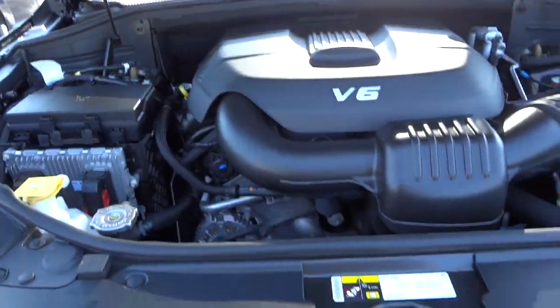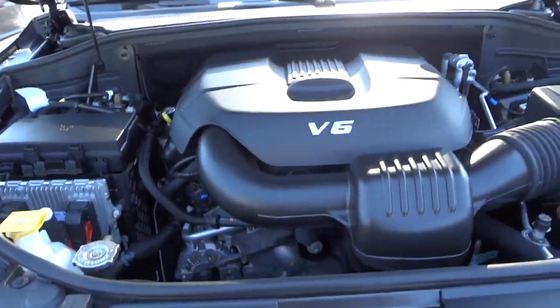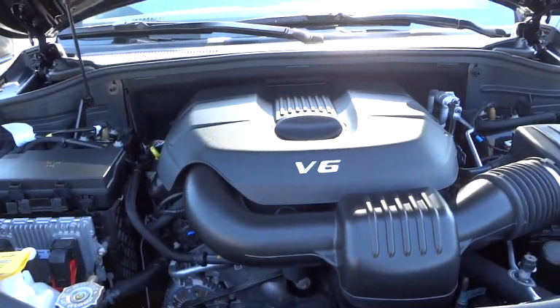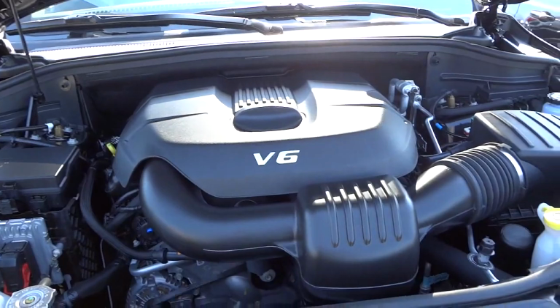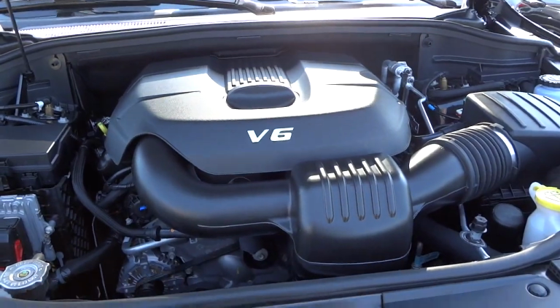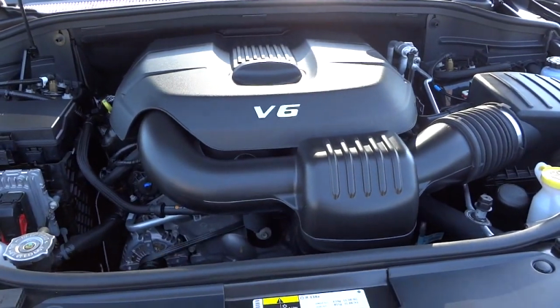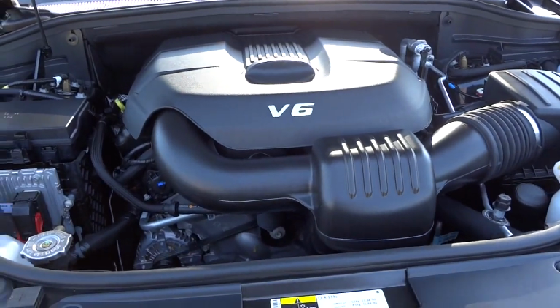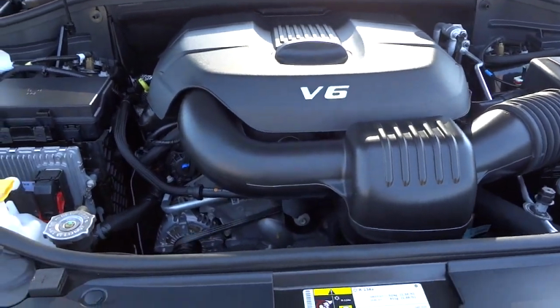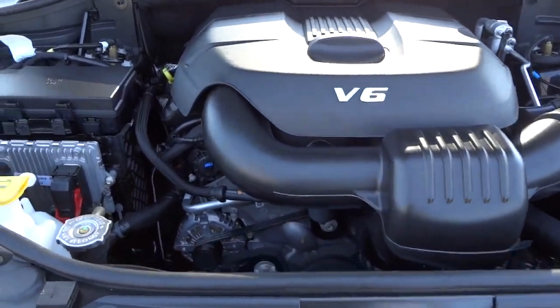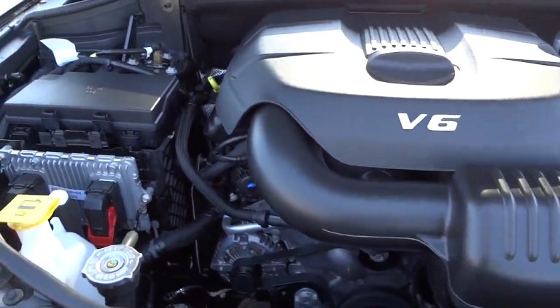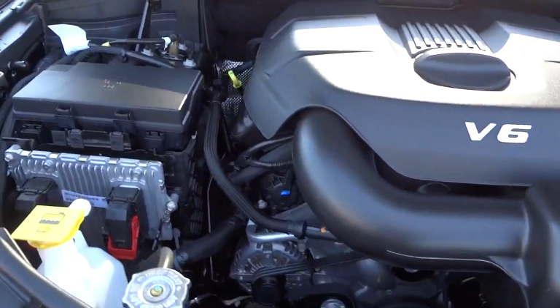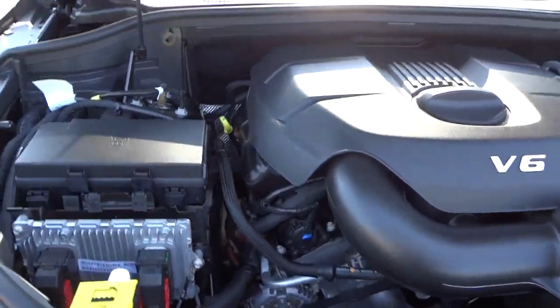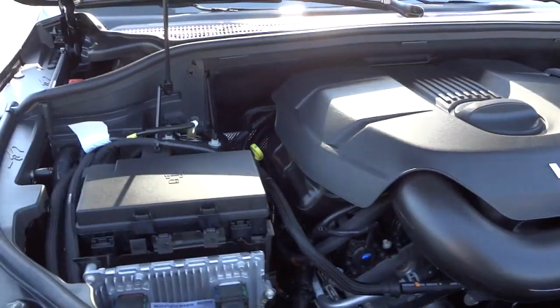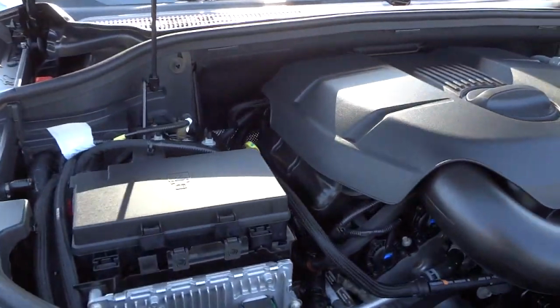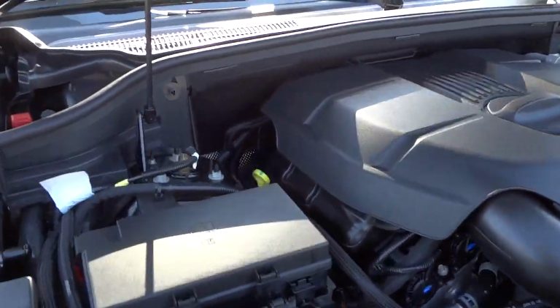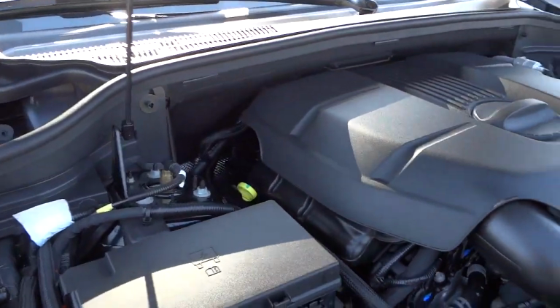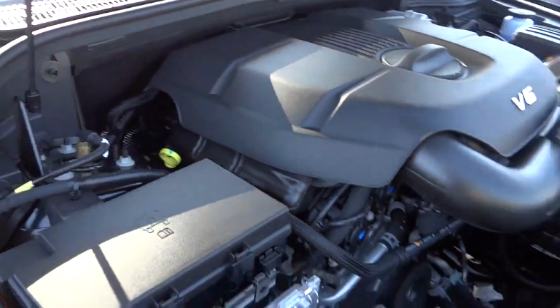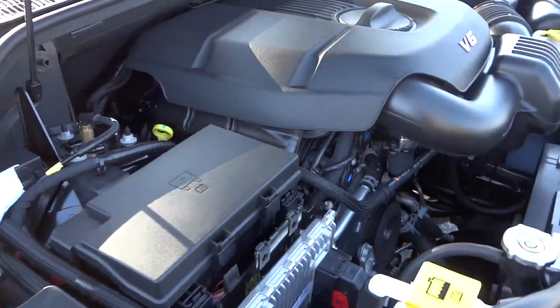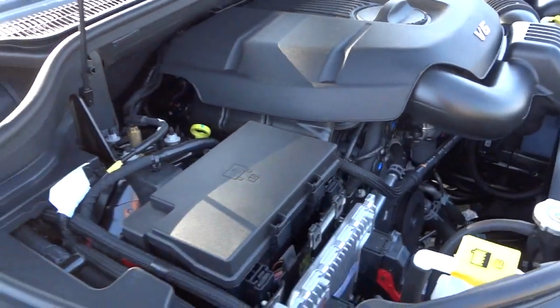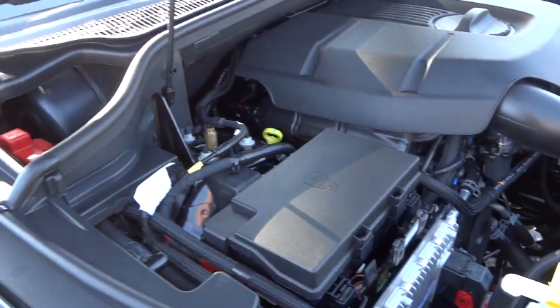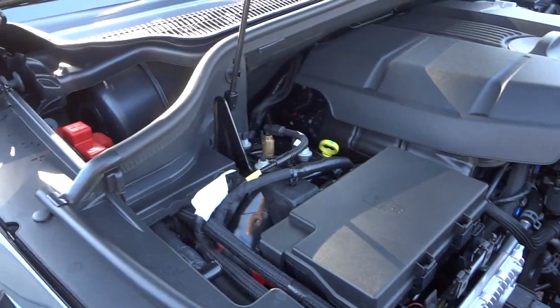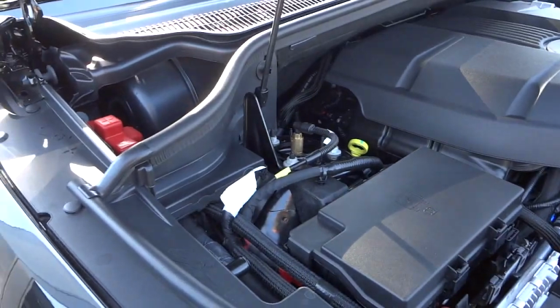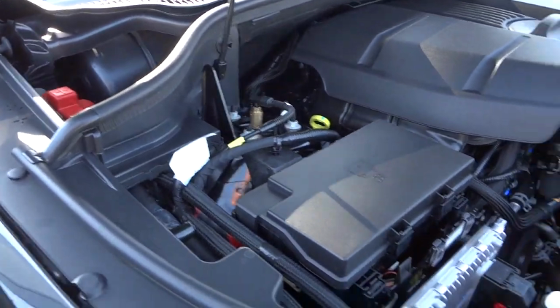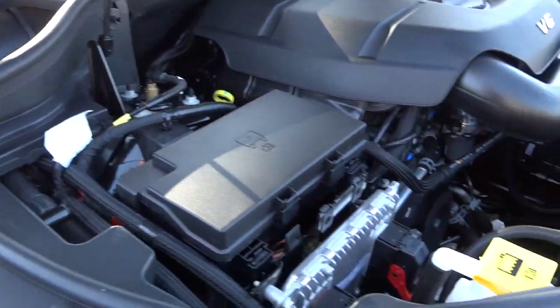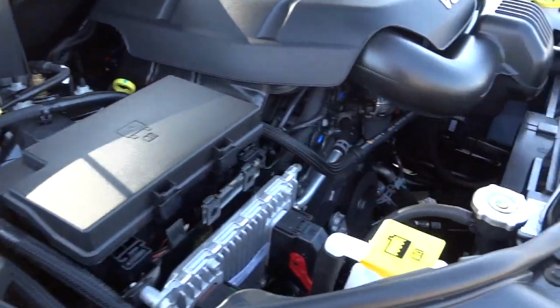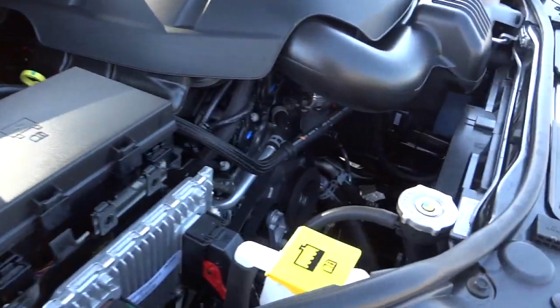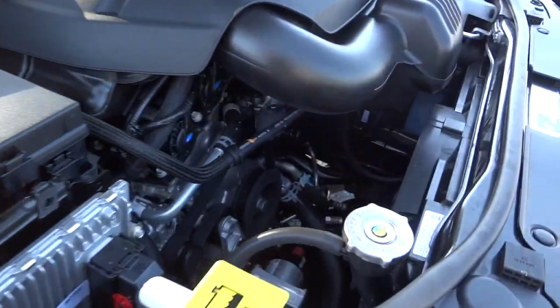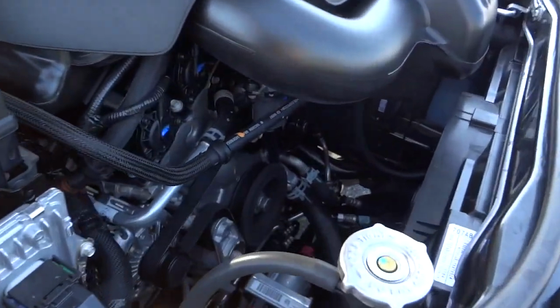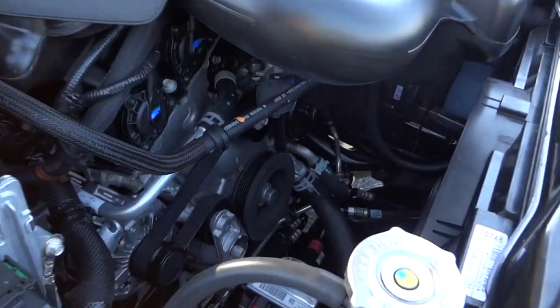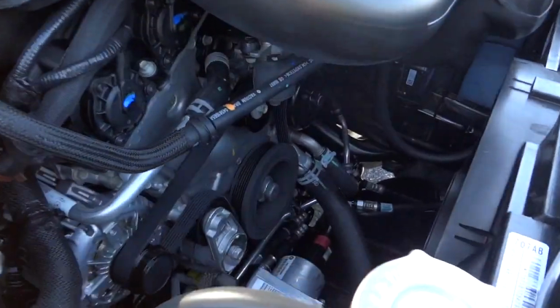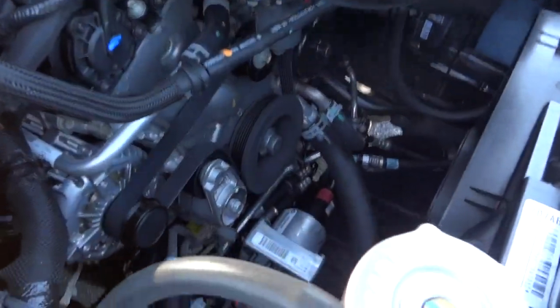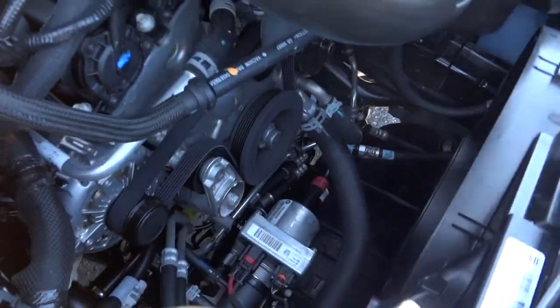Let's check underneath the hood. It has a 3.6-liter Pentastar V6. This one — you can see — has lots of room in there so you can check everything out.